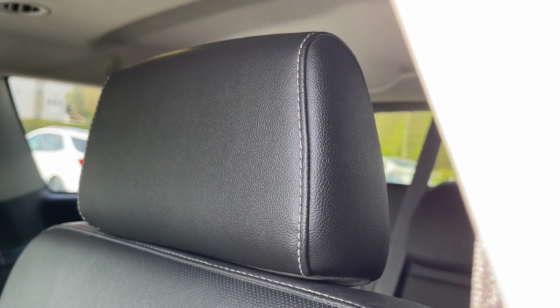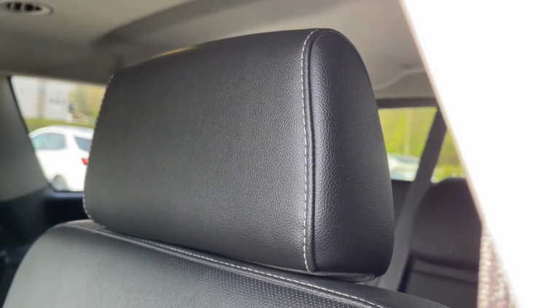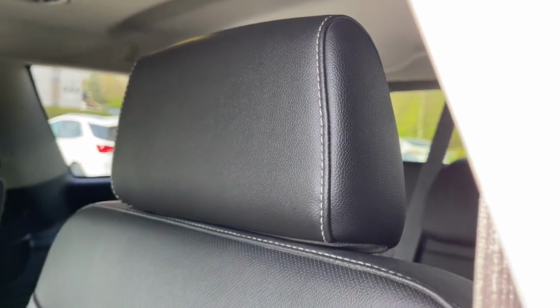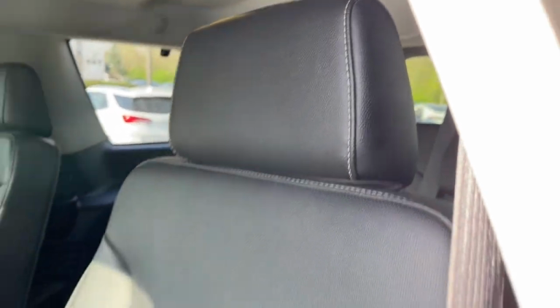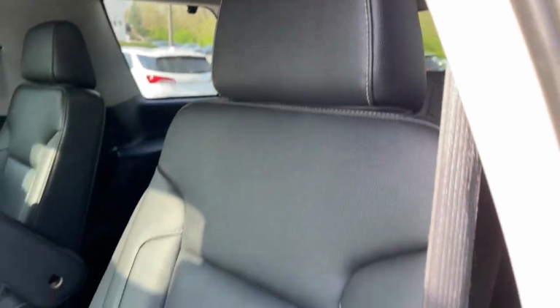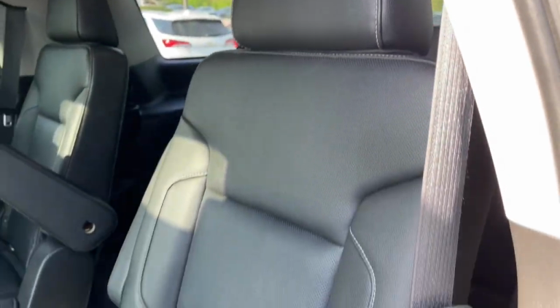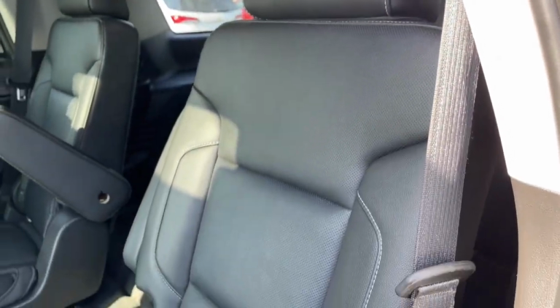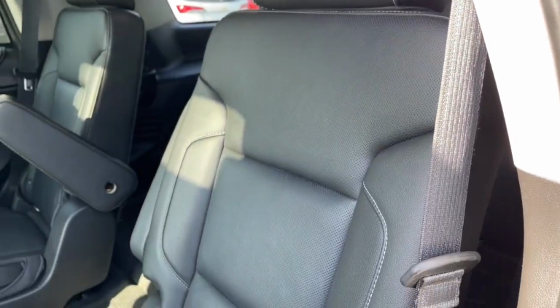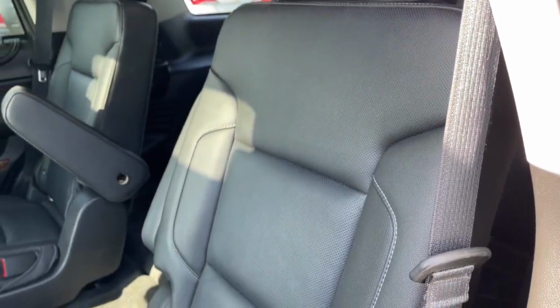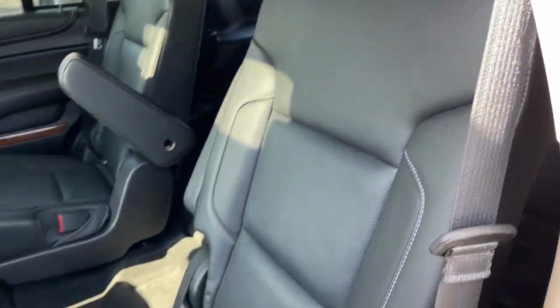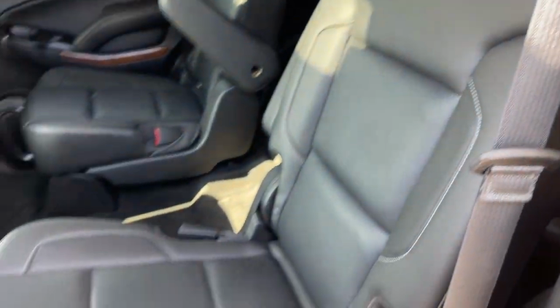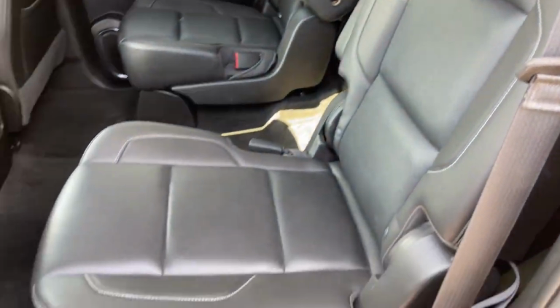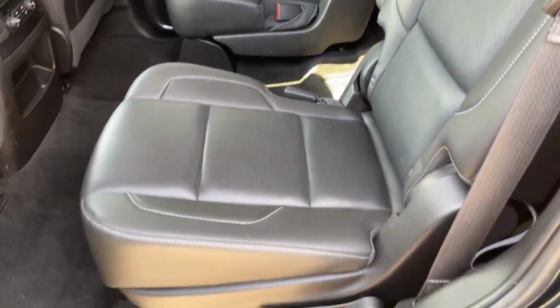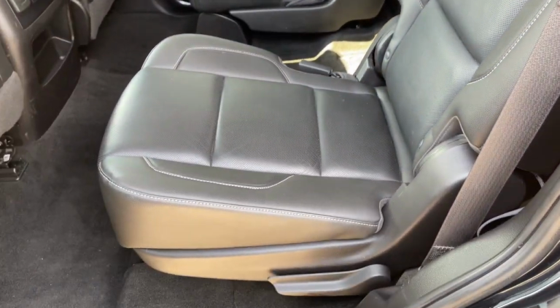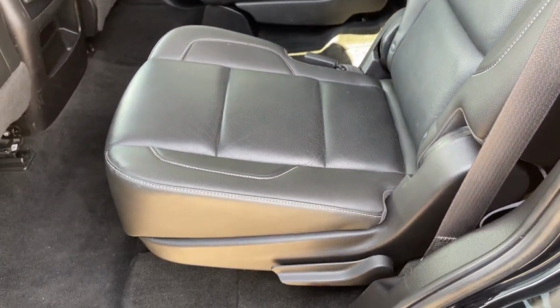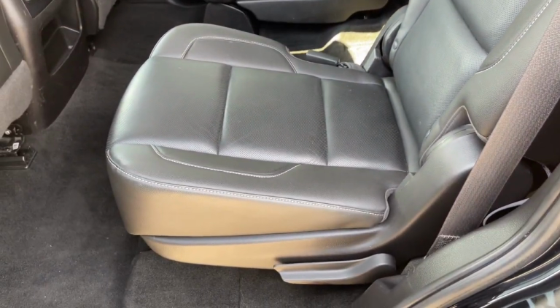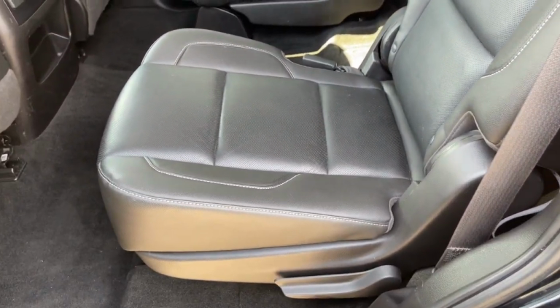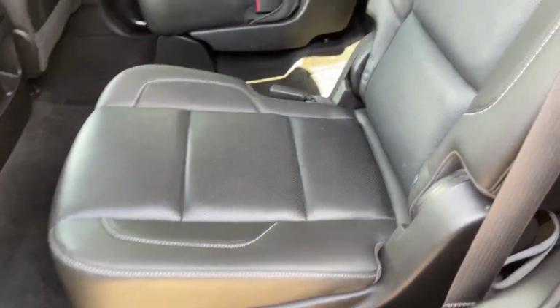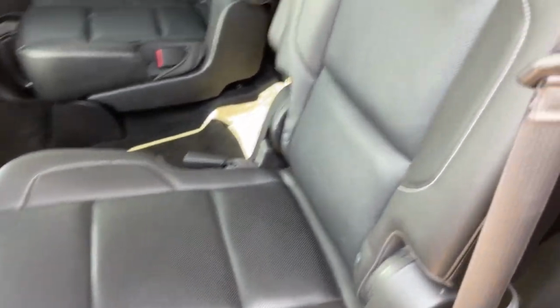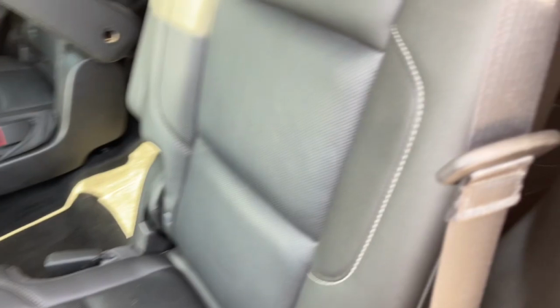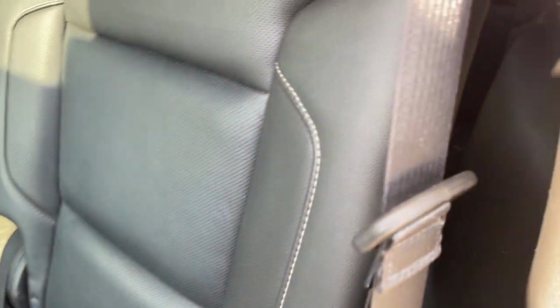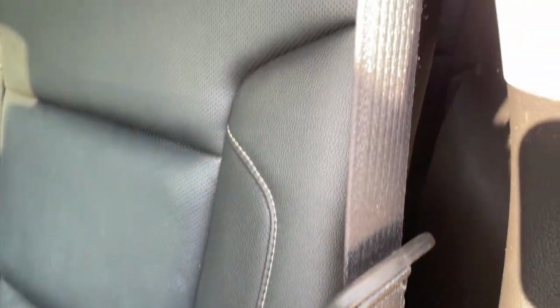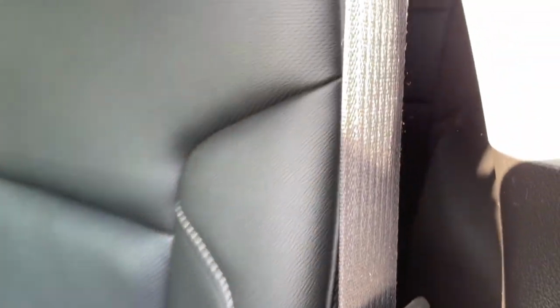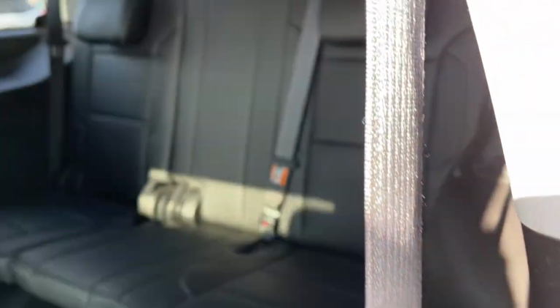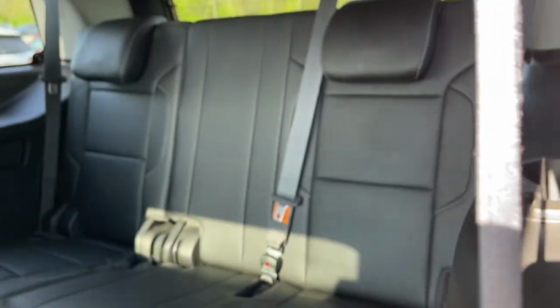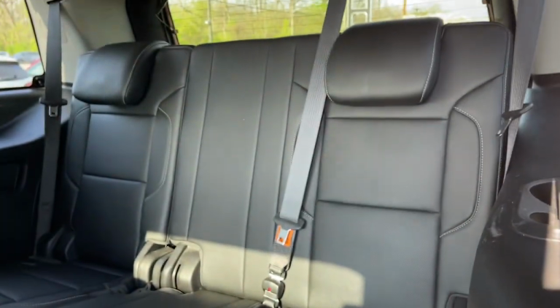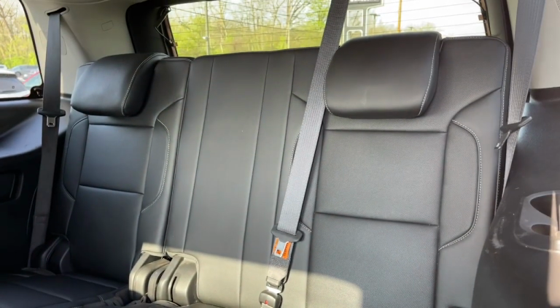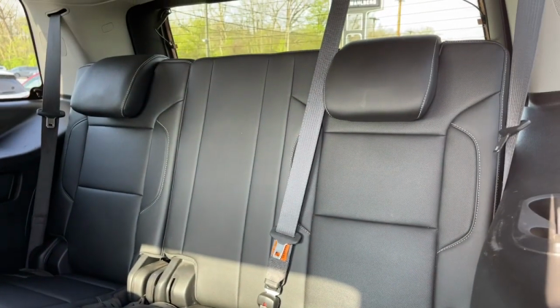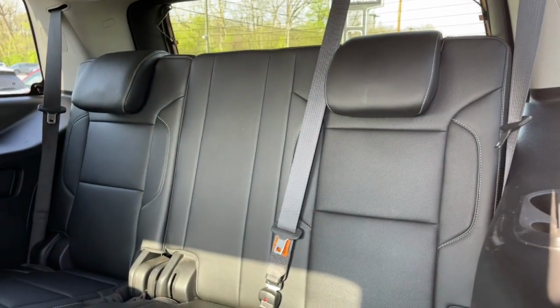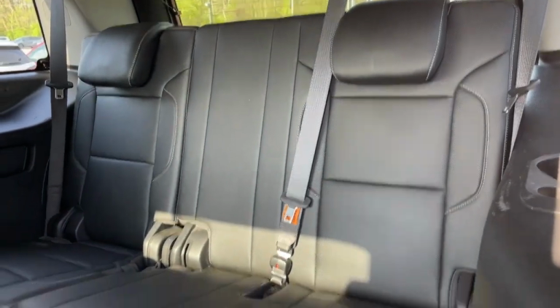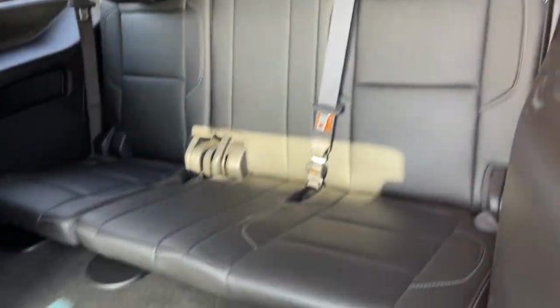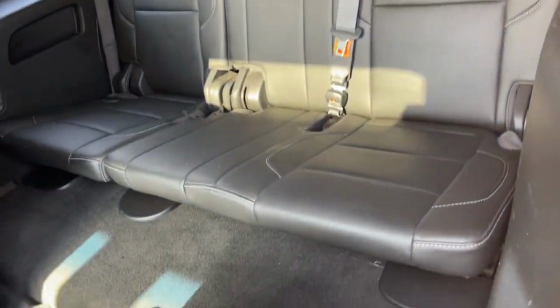Heated rear seat, keyless start, active suspension. Escape to the calm, capable oasis of the Tahoe. Take it for a test drive.